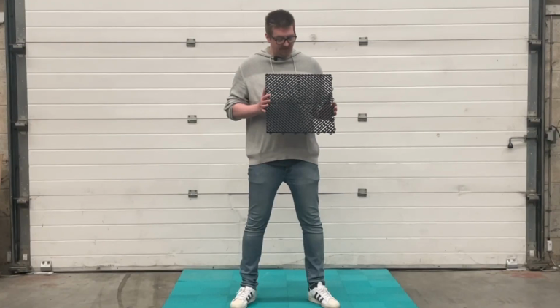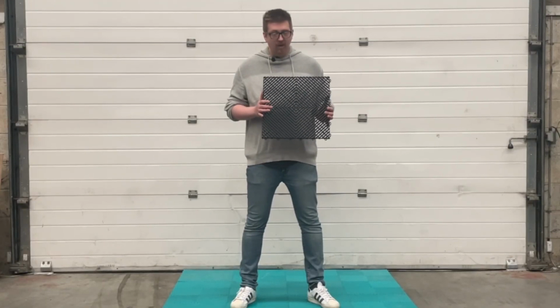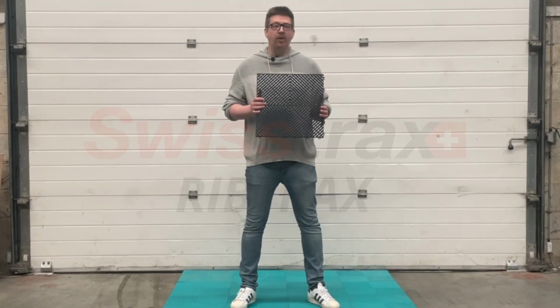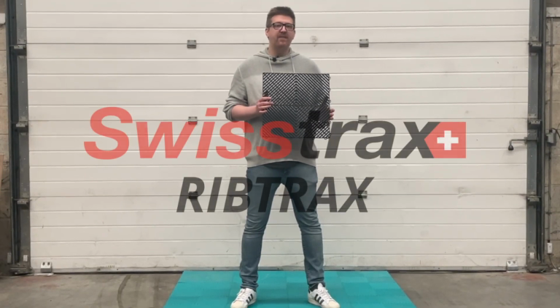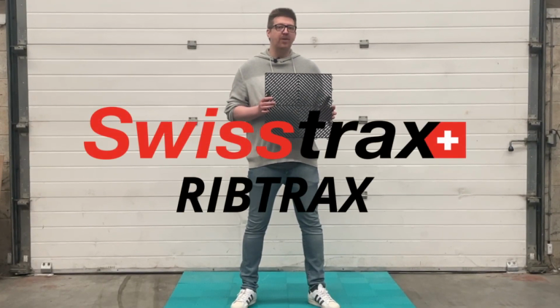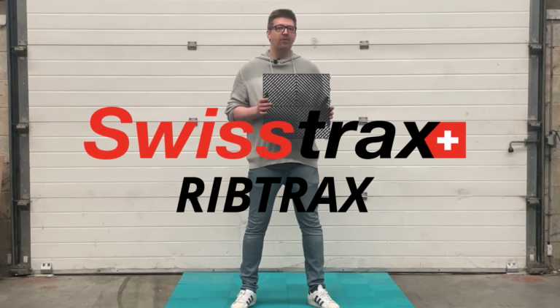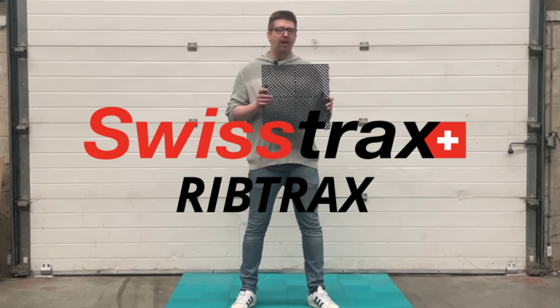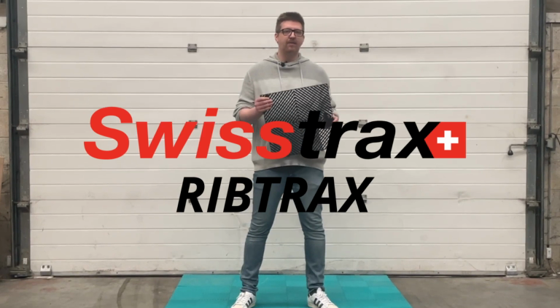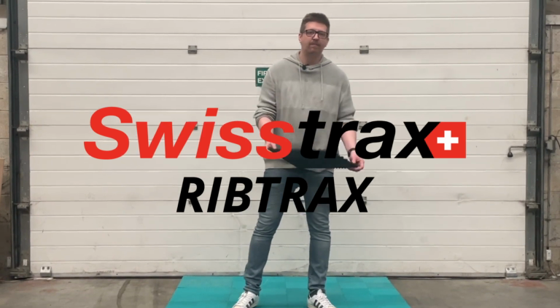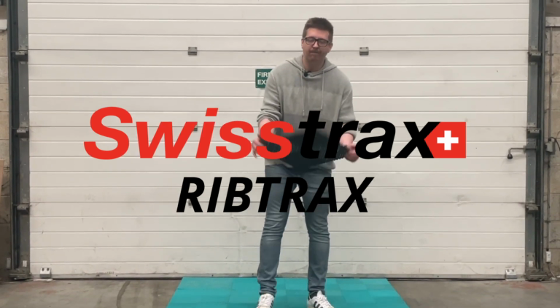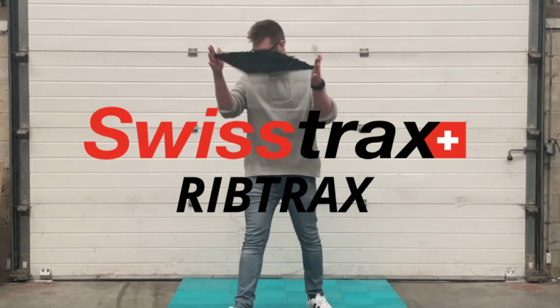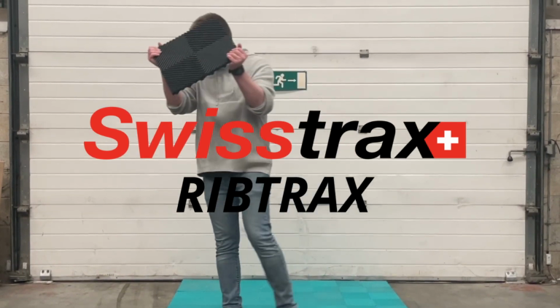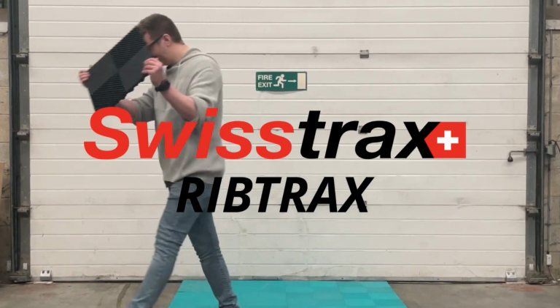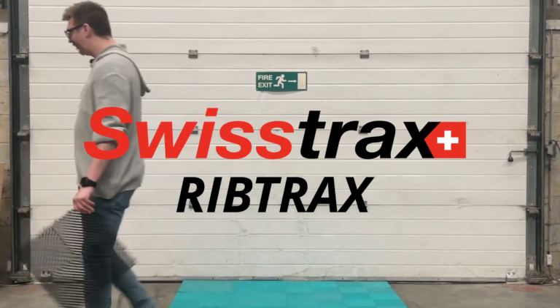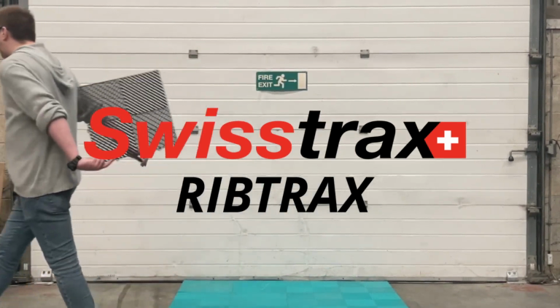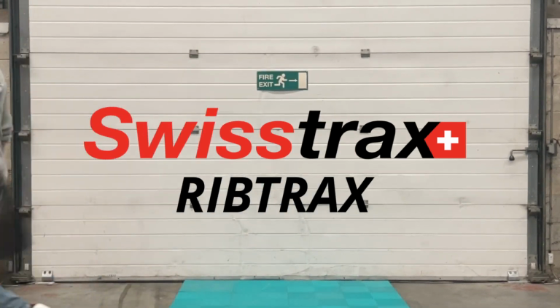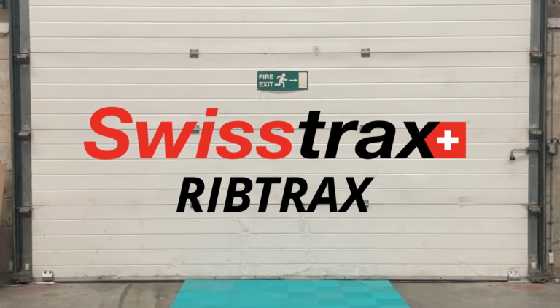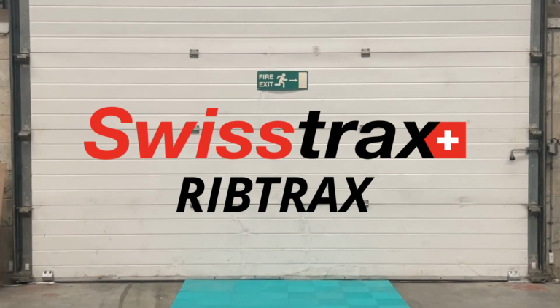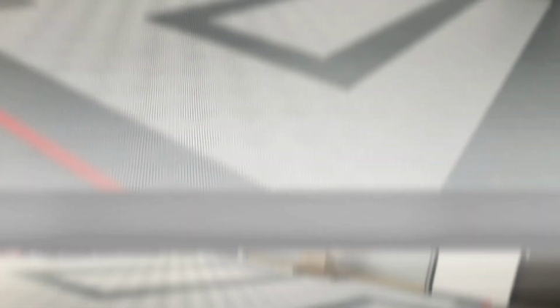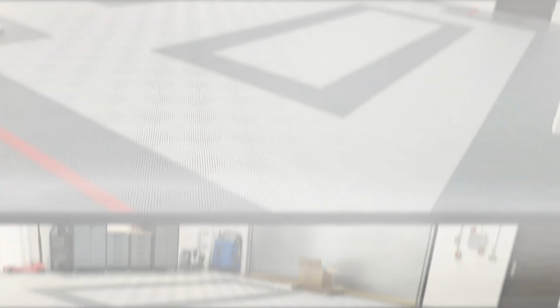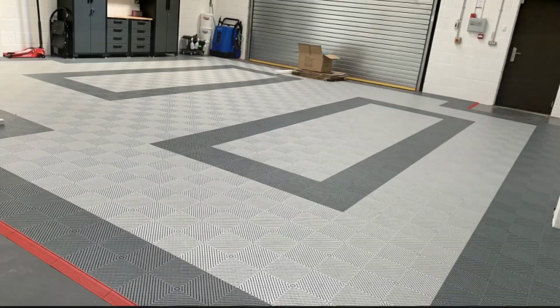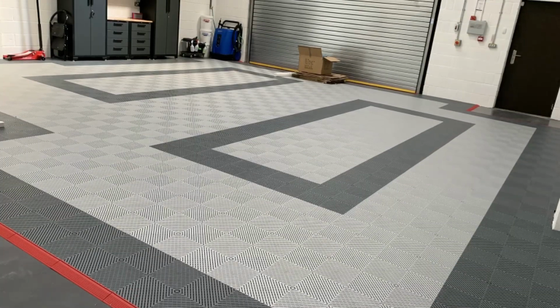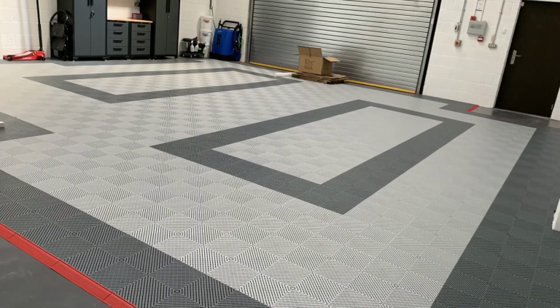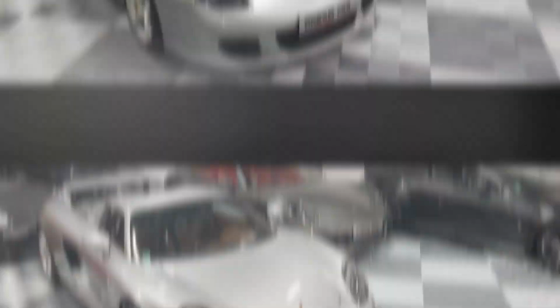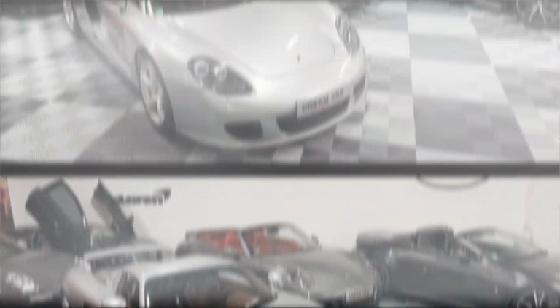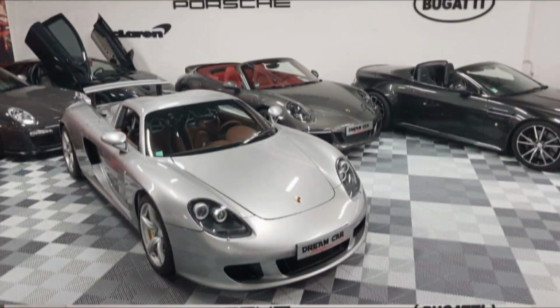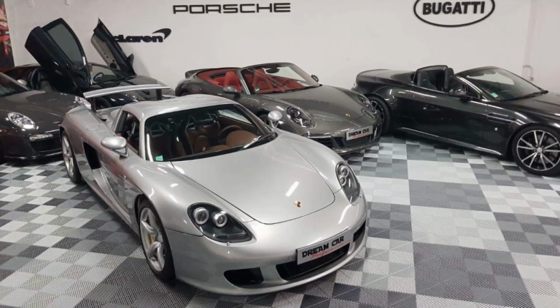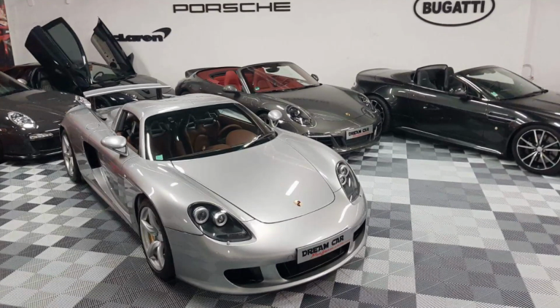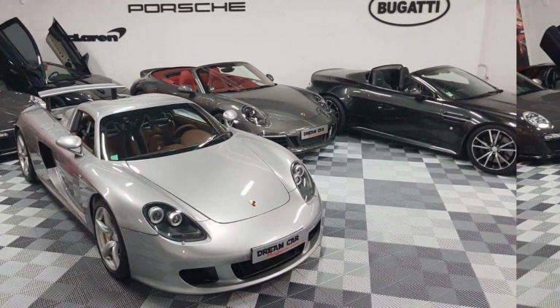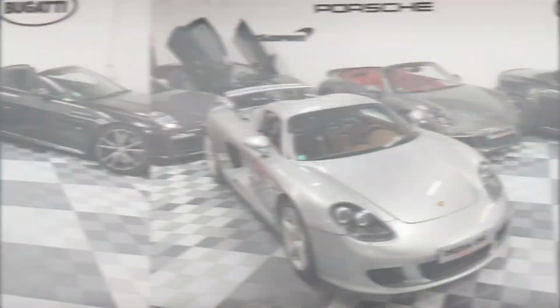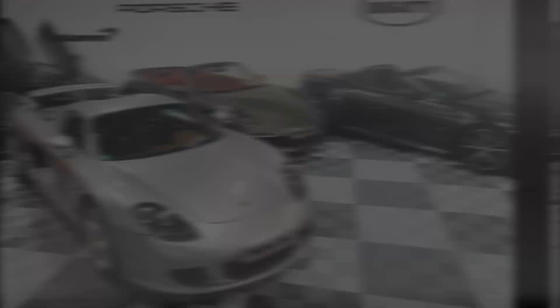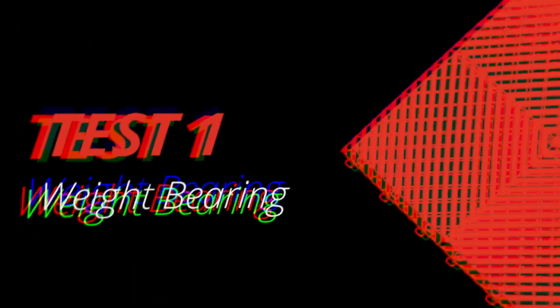Today we're going to test the Swiss Trax Rib Trax. Swiss Trax is advertised as having a compression strength of 3,120 psi and the ability to withstand up to 30 tonnes of rollover capacity.